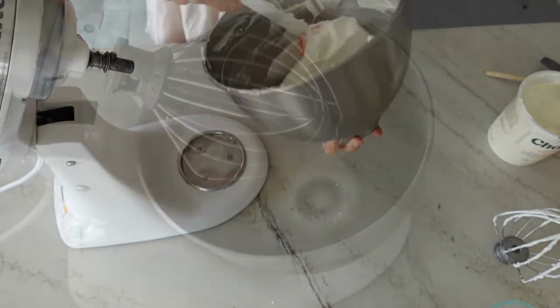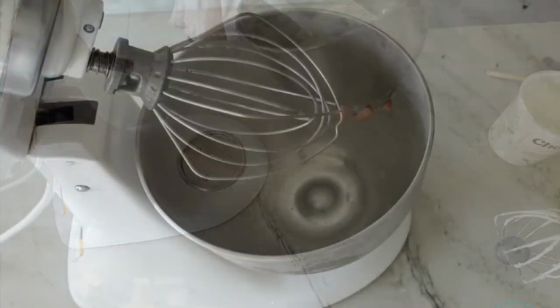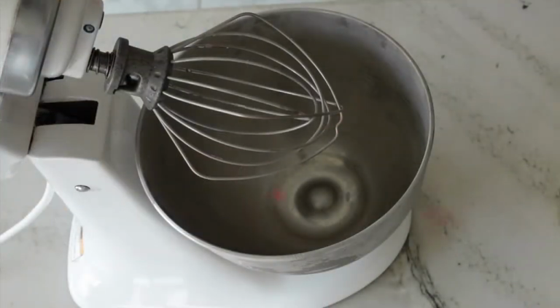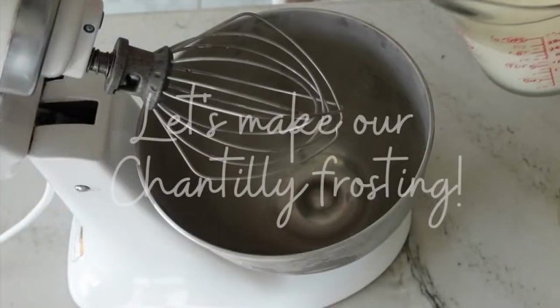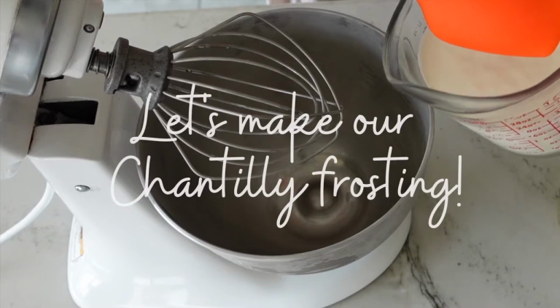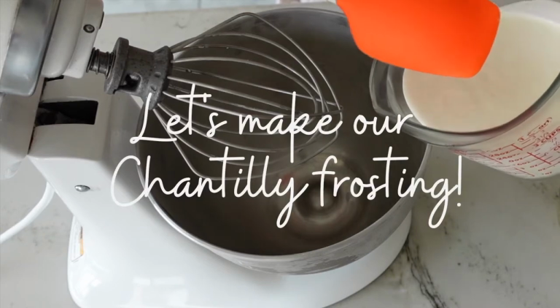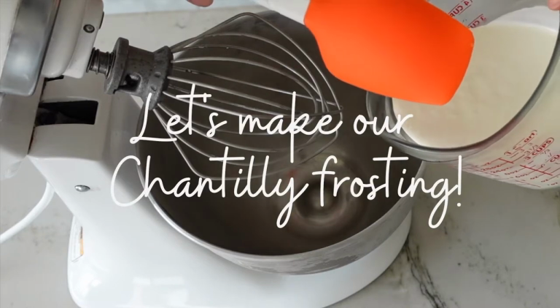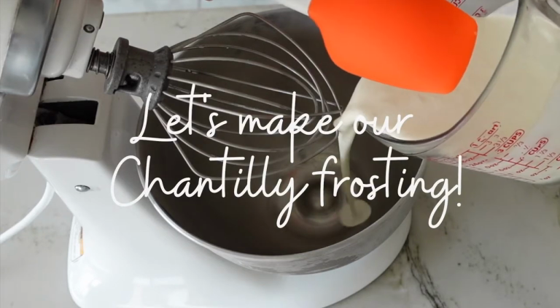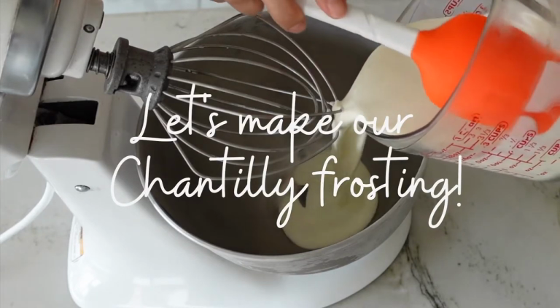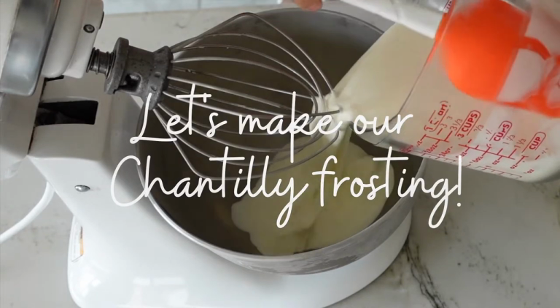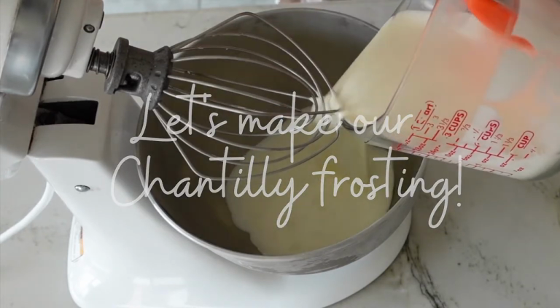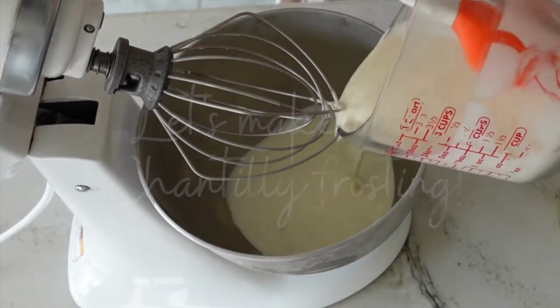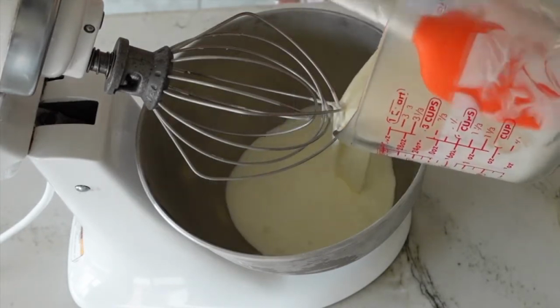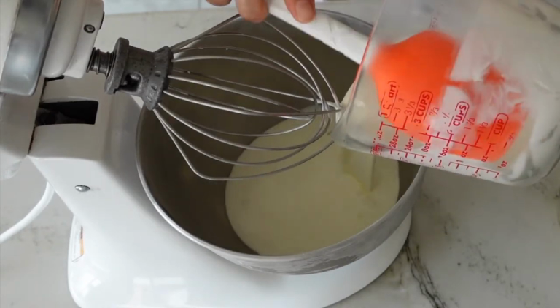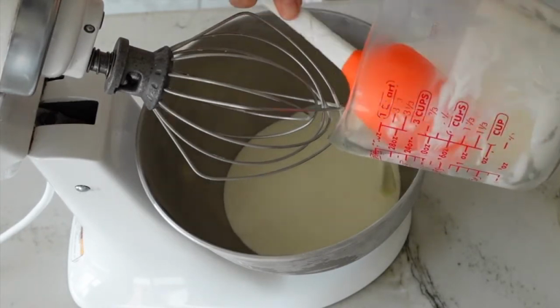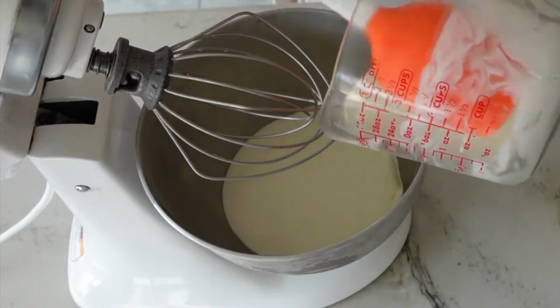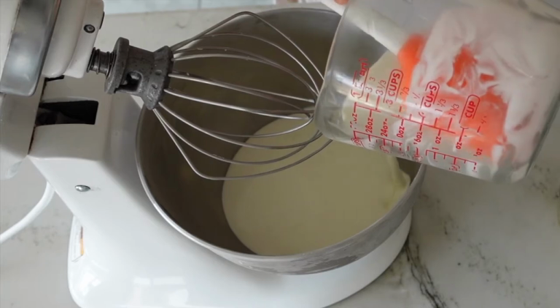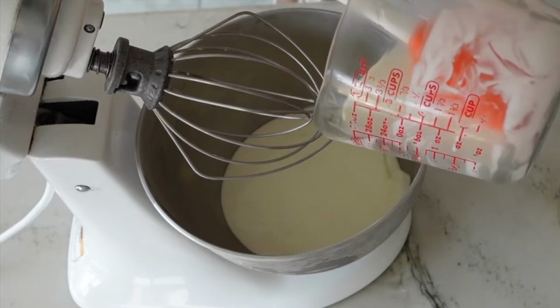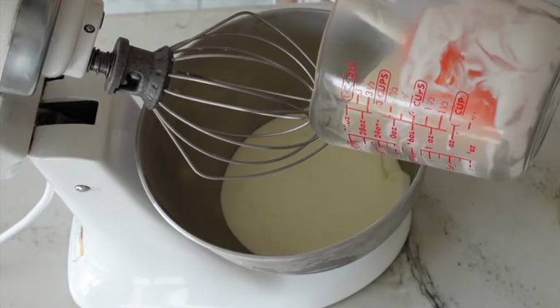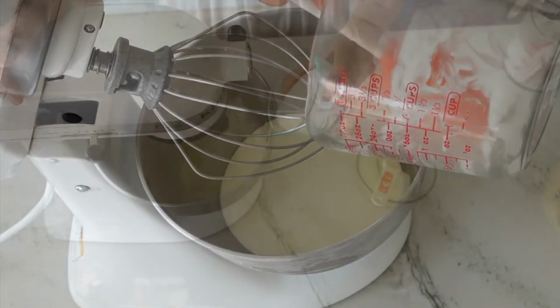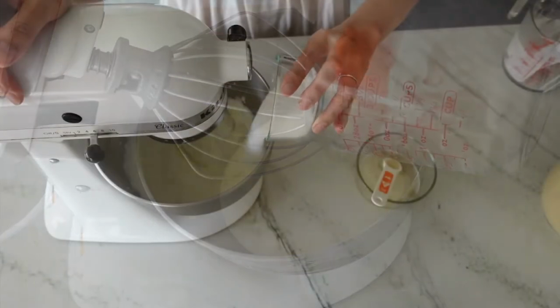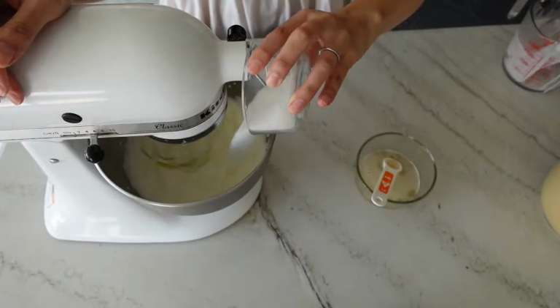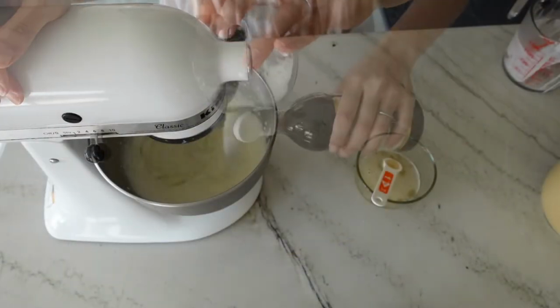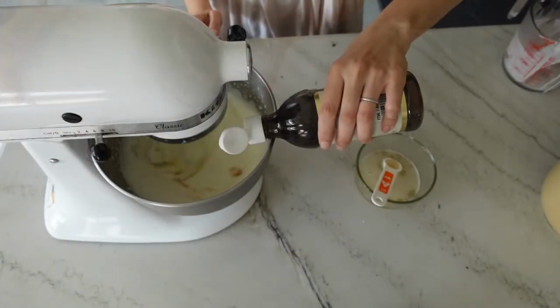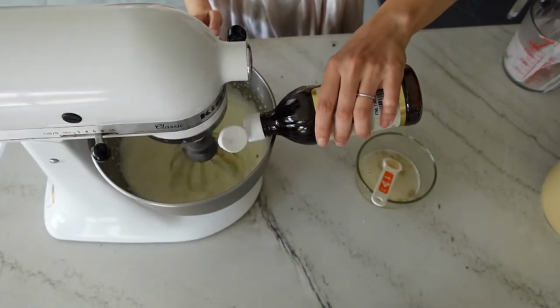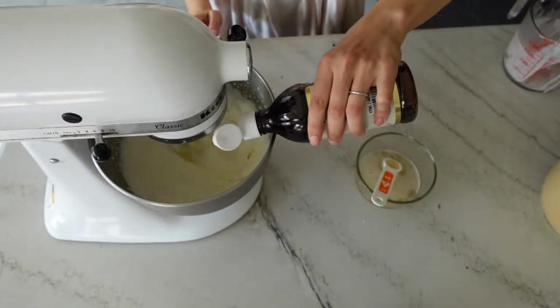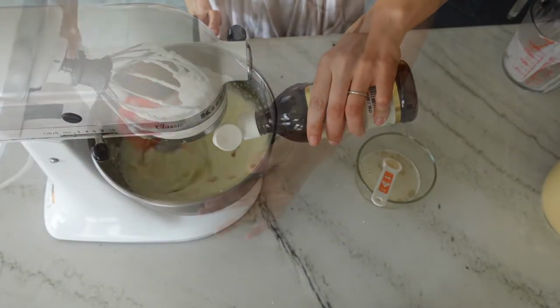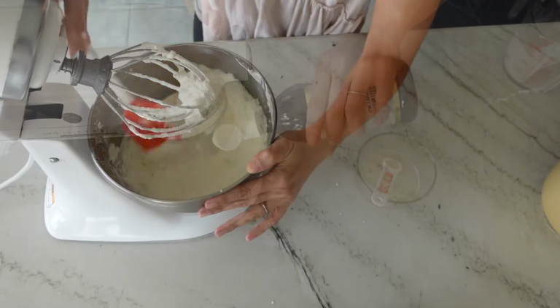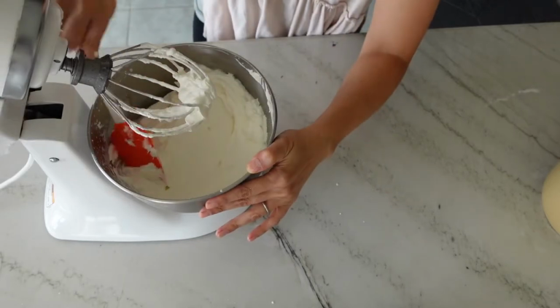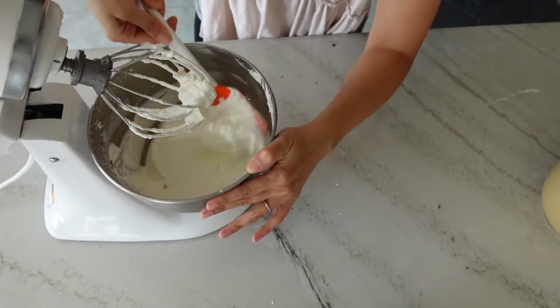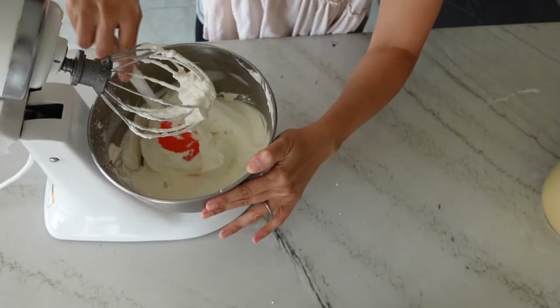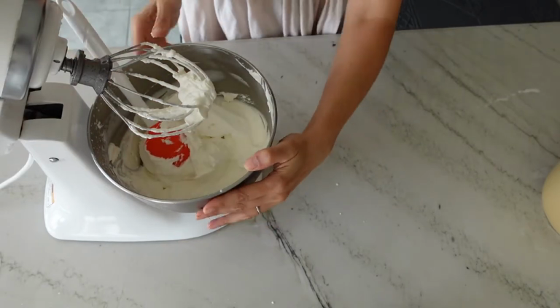Now we're going to repeat that process for the vanilla chantilly cream. To a cold mixing bowl add your chilled heavy whipping cream, granulated sugar, and vanilla extract, then whisk on high speed until you reach soft peaks.